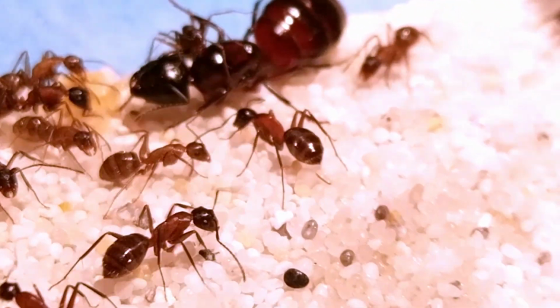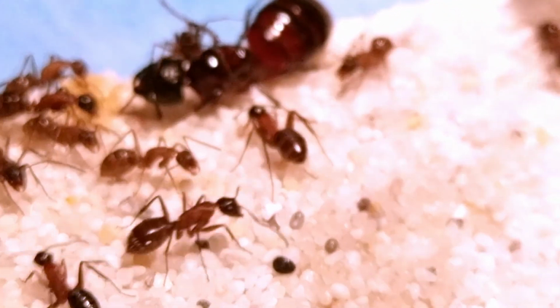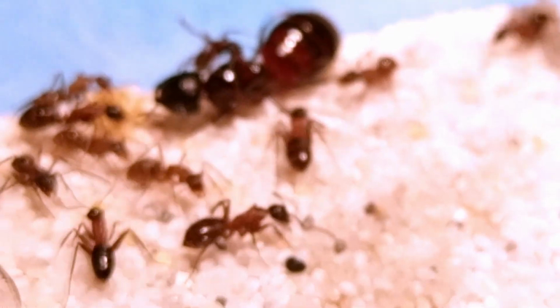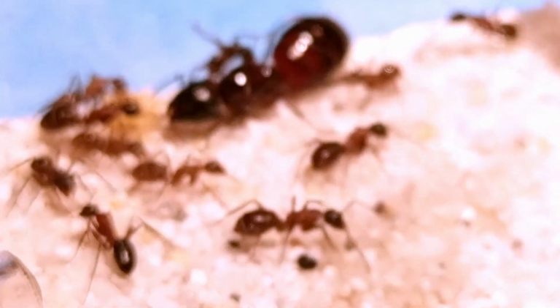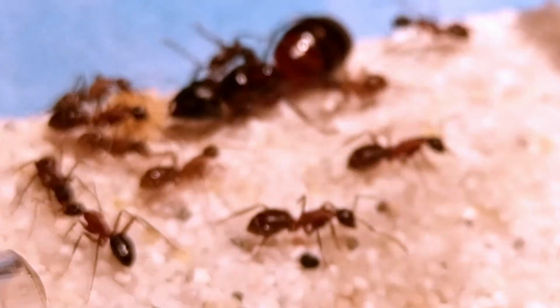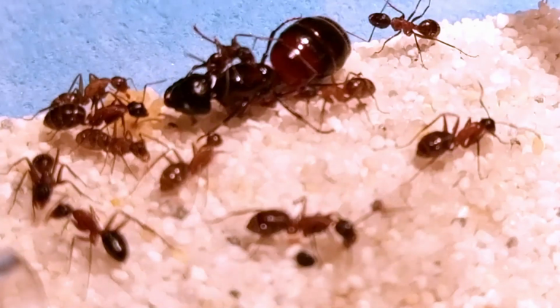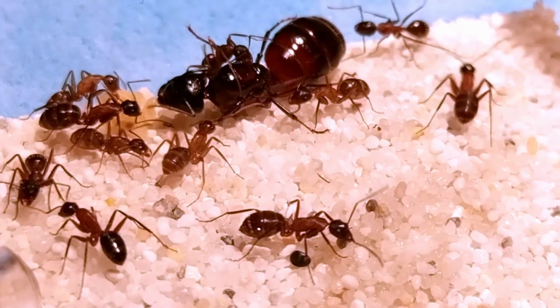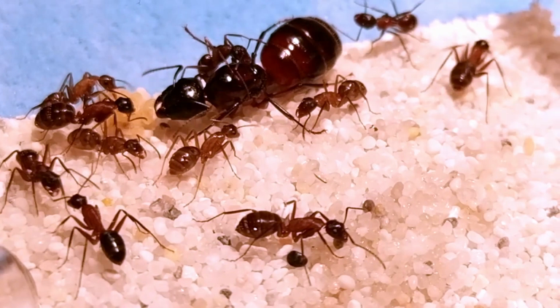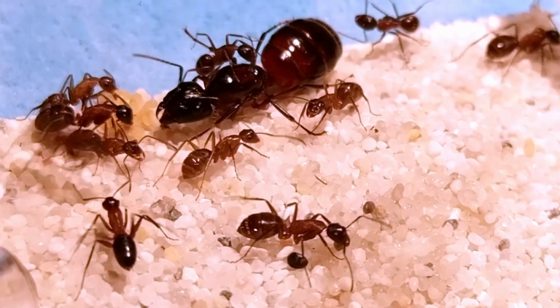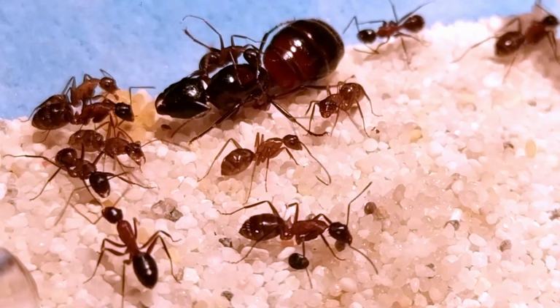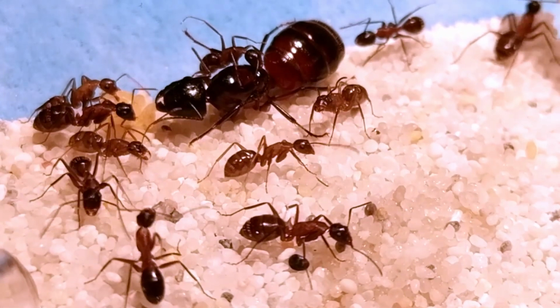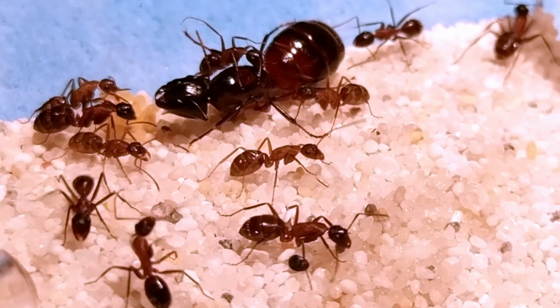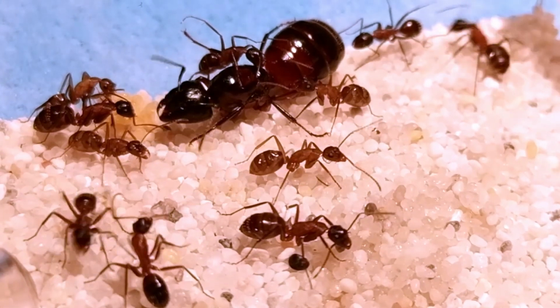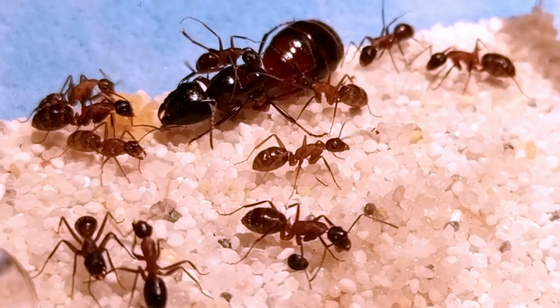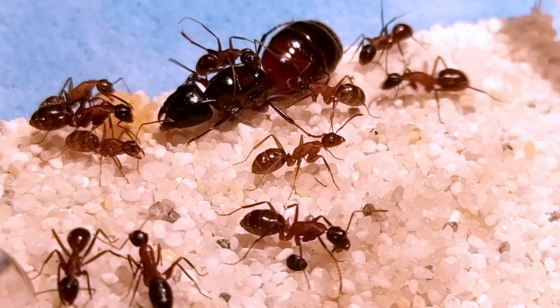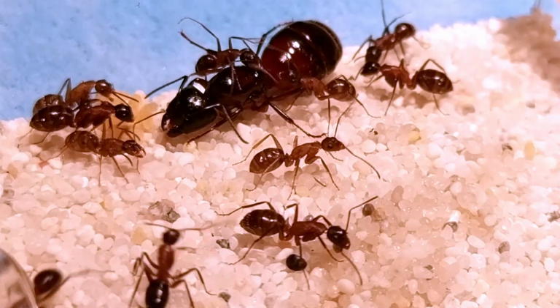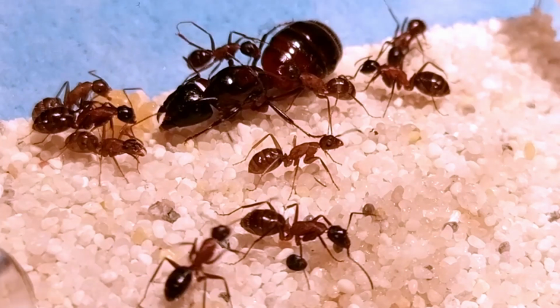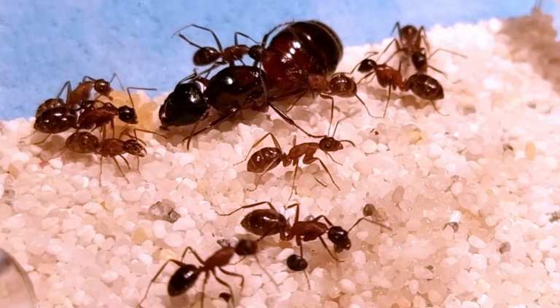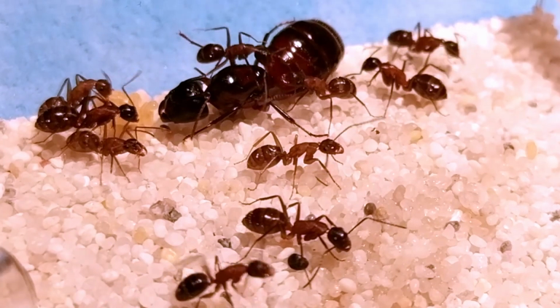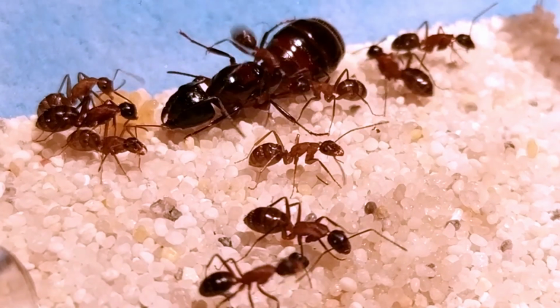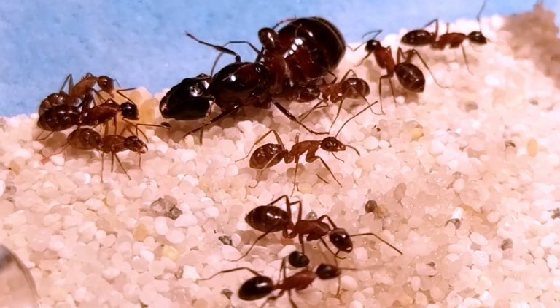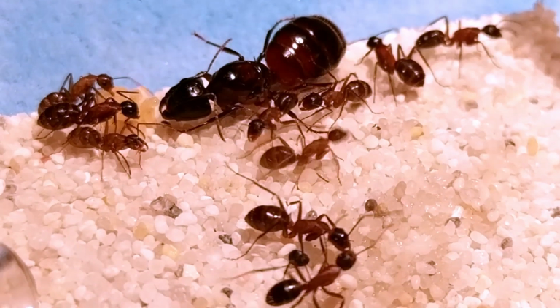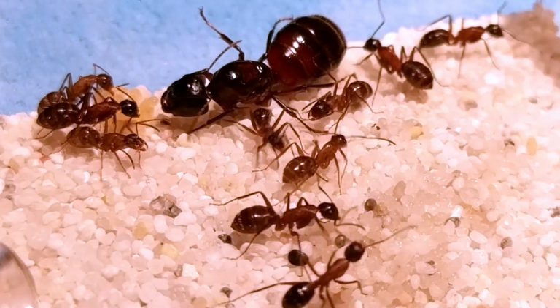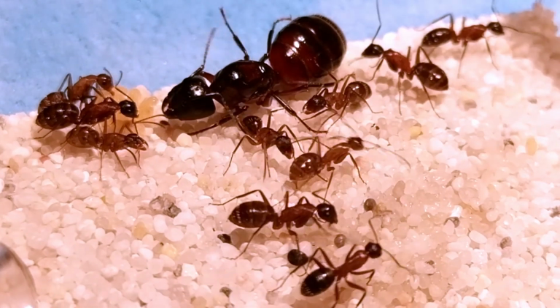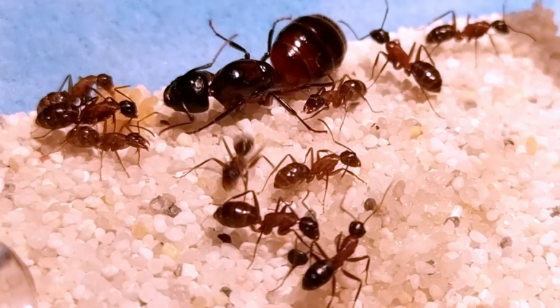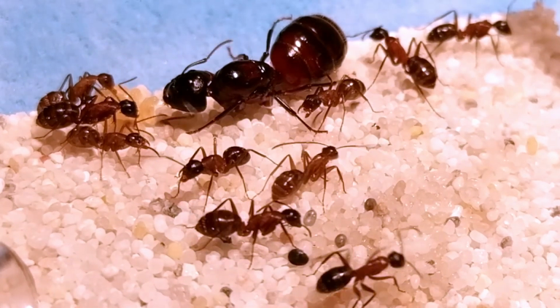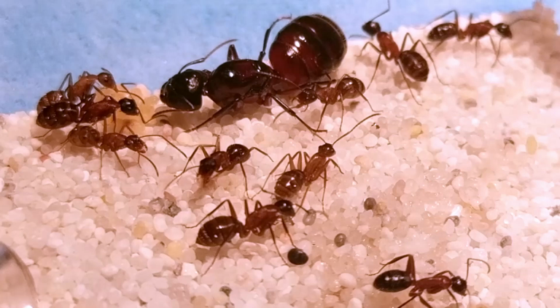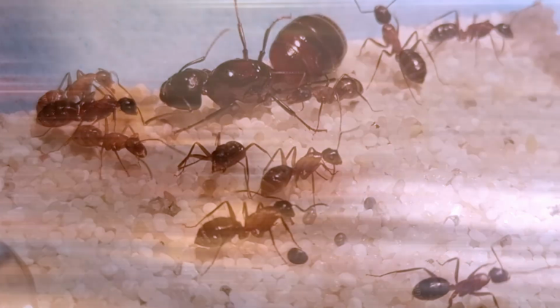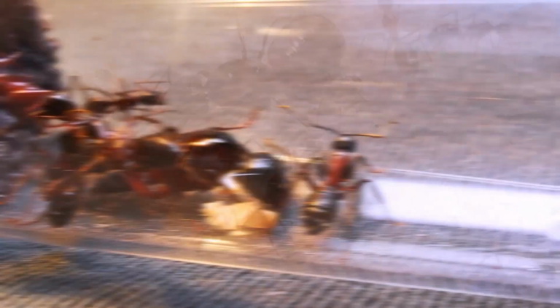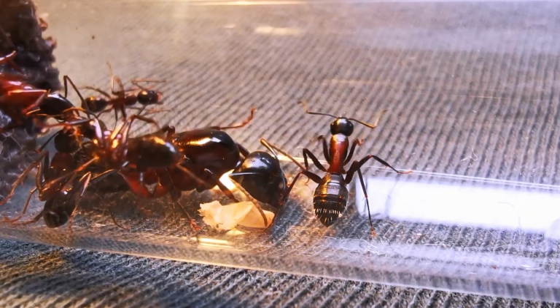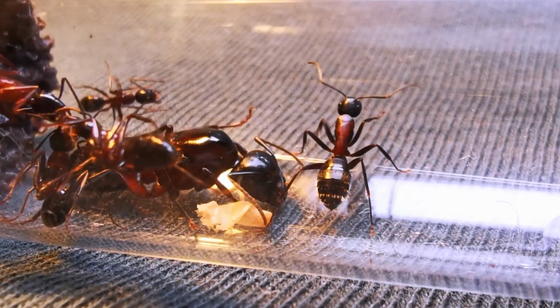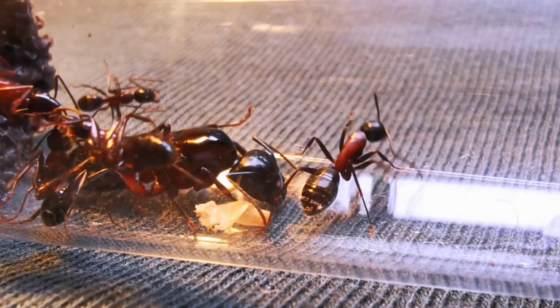The ants seemed to like it, since their population increased to a total of 11 workers. And that got my hopes up — until the next hibernation period at least!